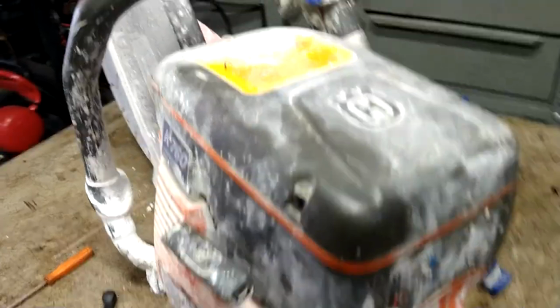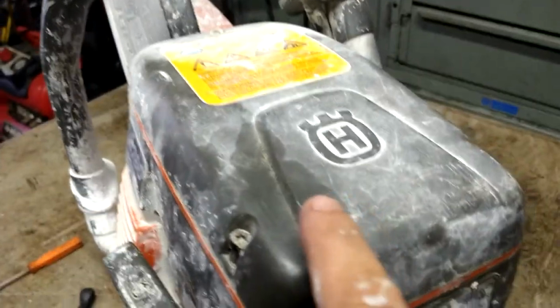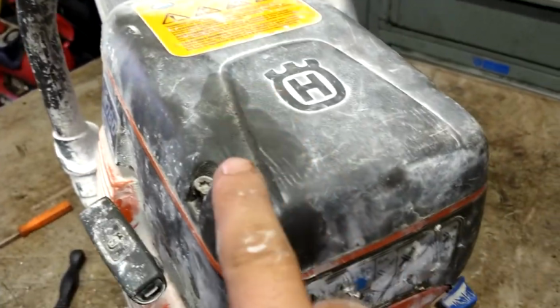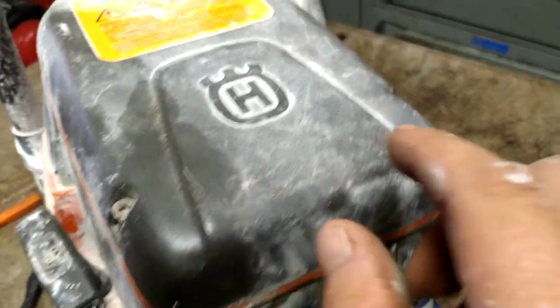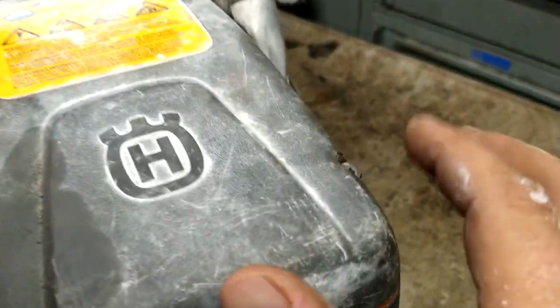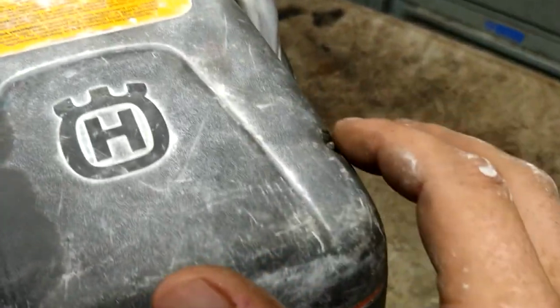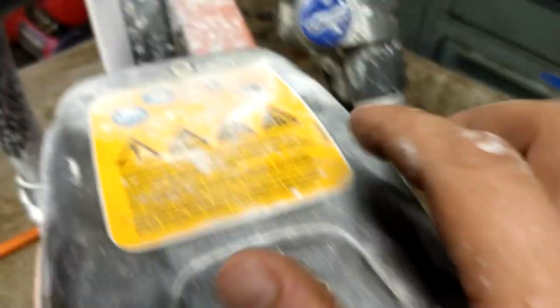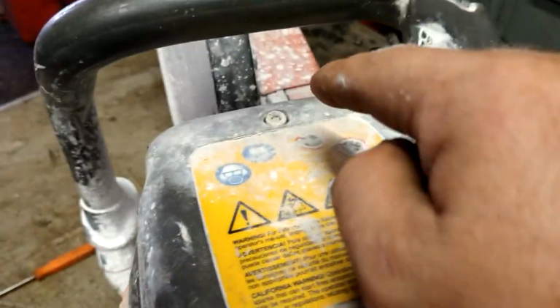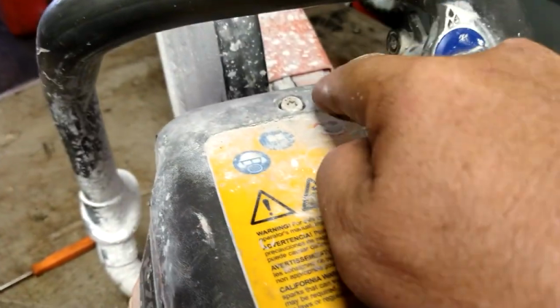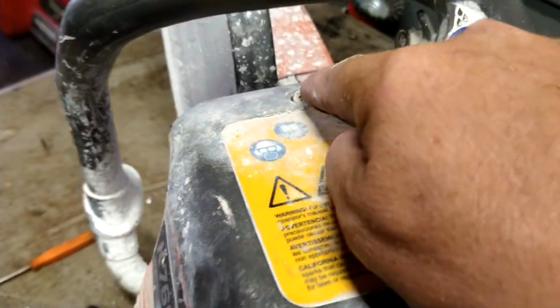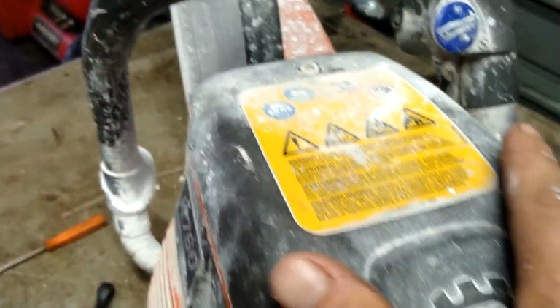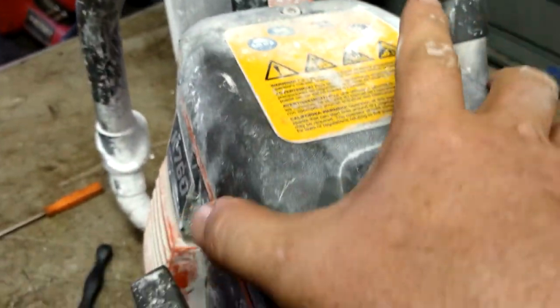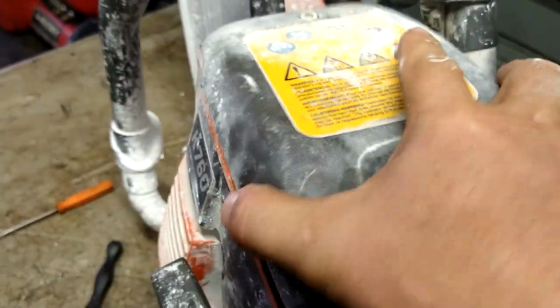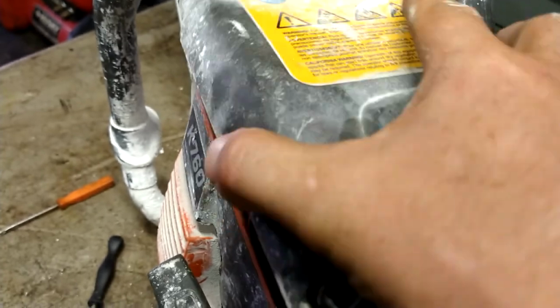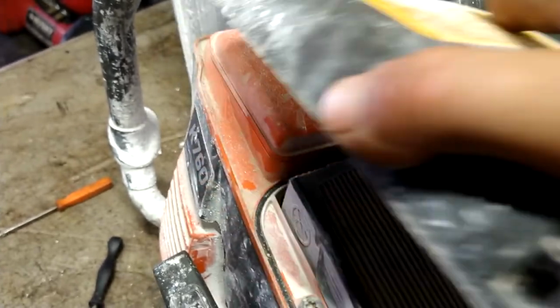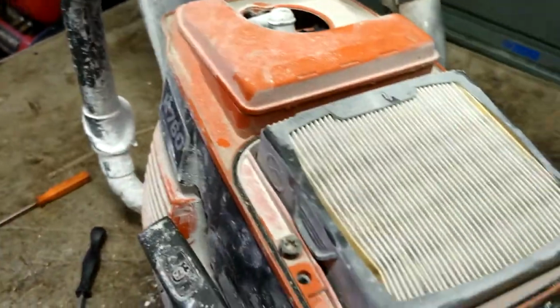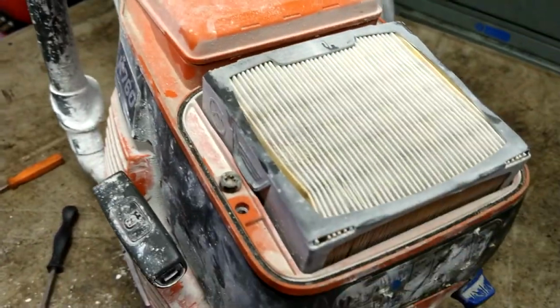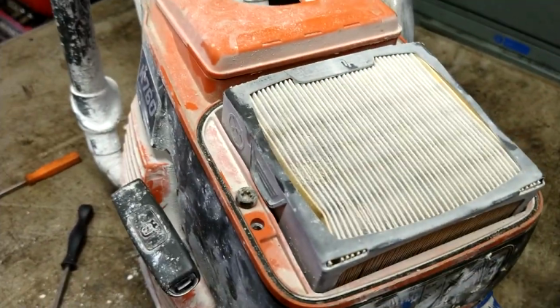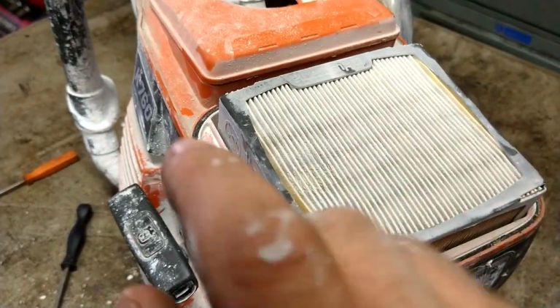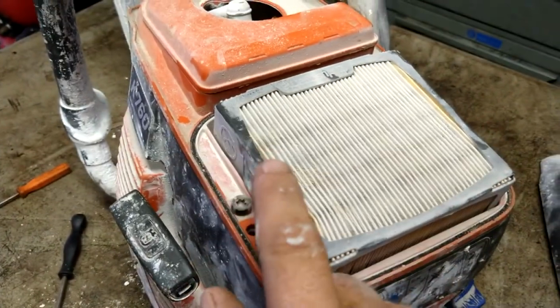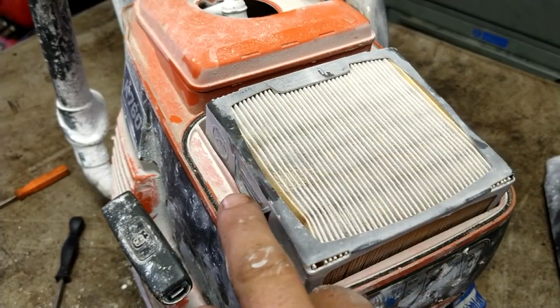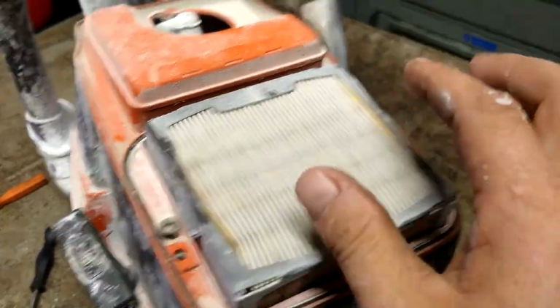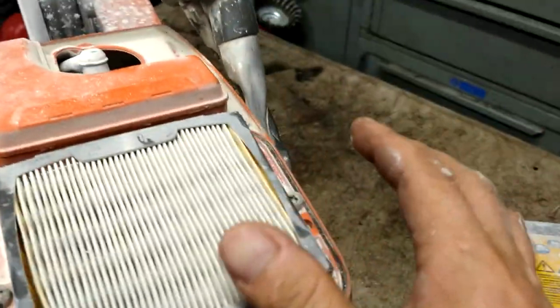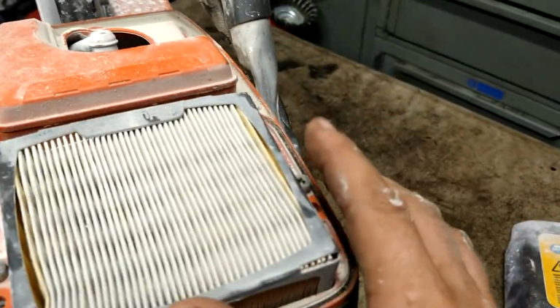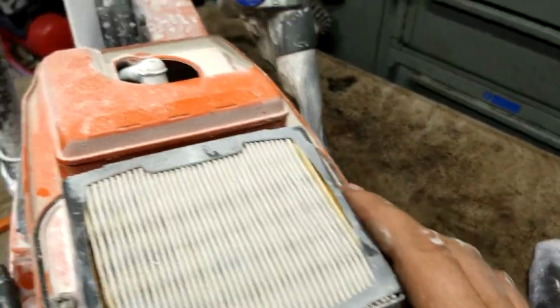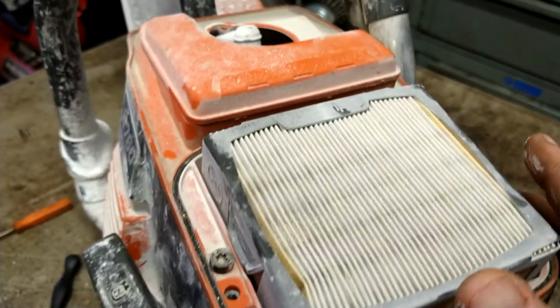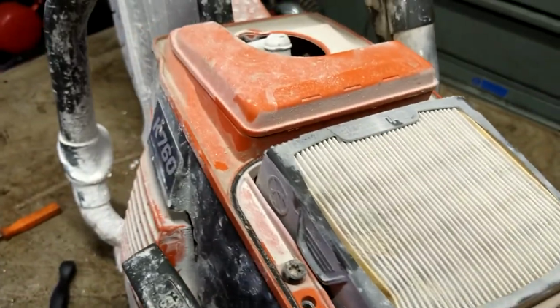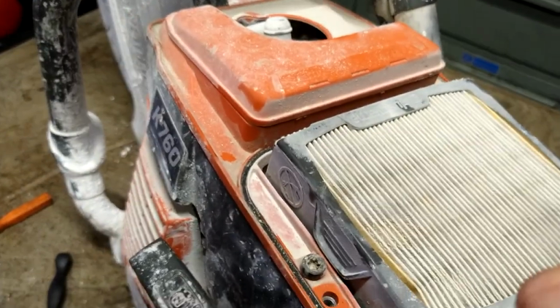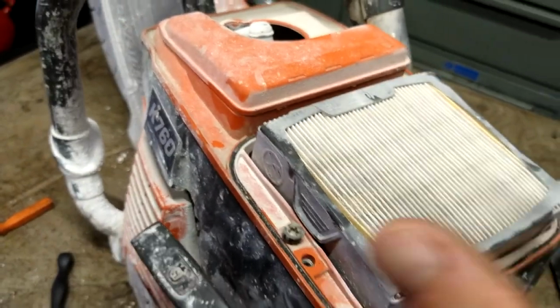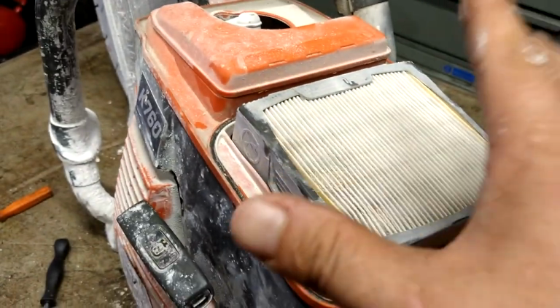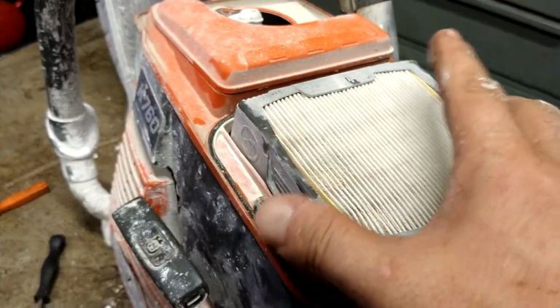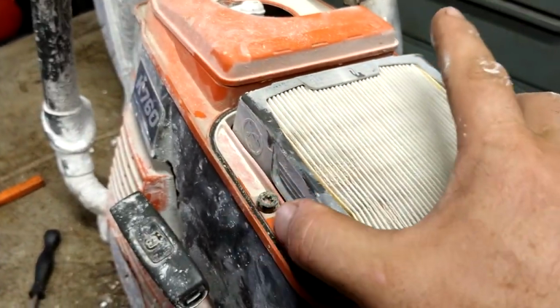First thing you're going to do is take this bolt, this bolt, and this bolt out. Take the cover off. Then we're going to take this bolt and this bolt out and remove this cover.